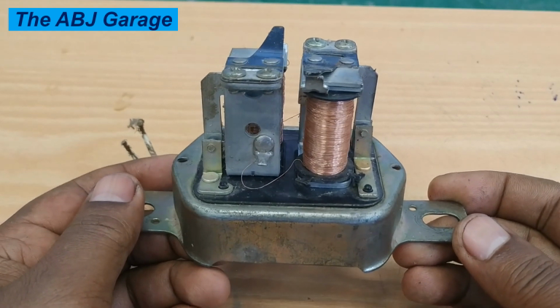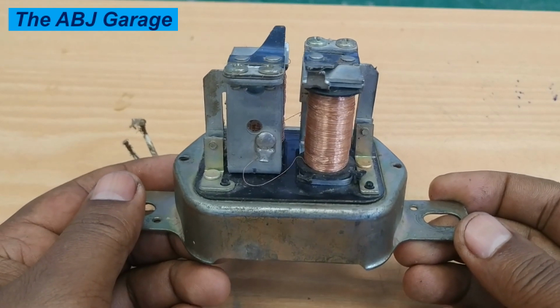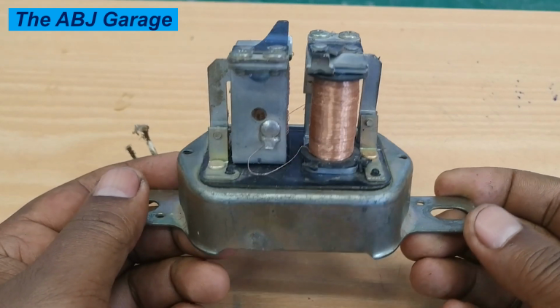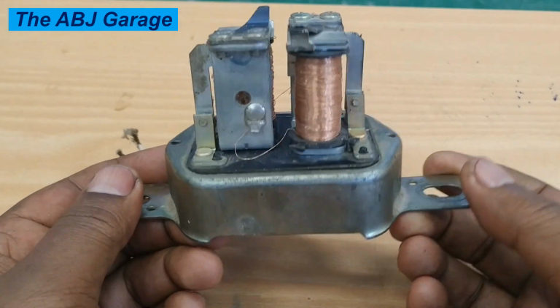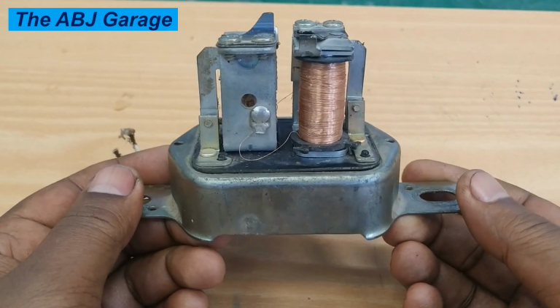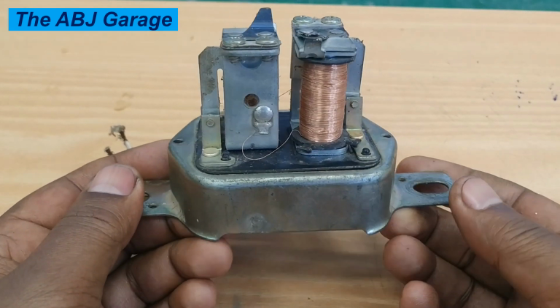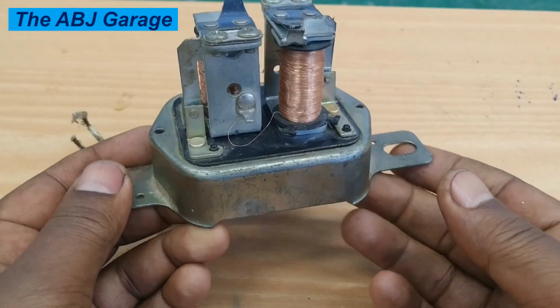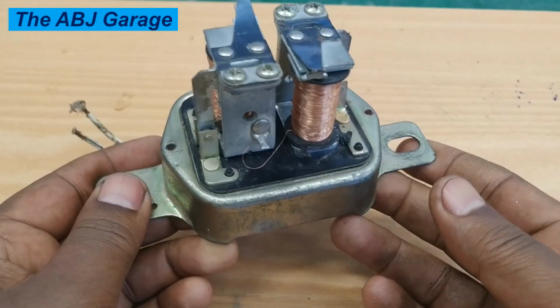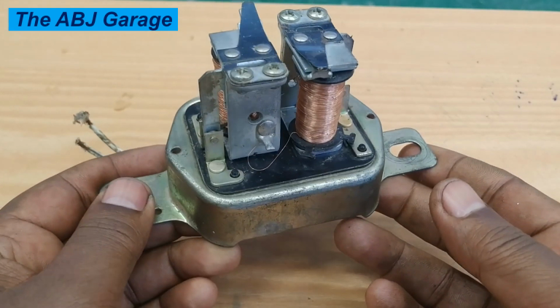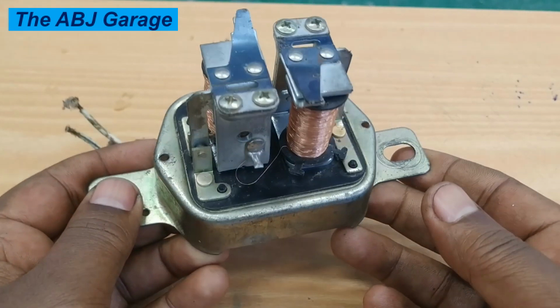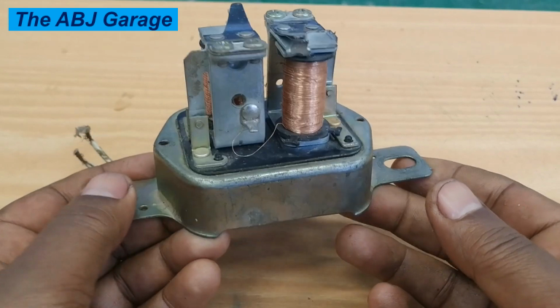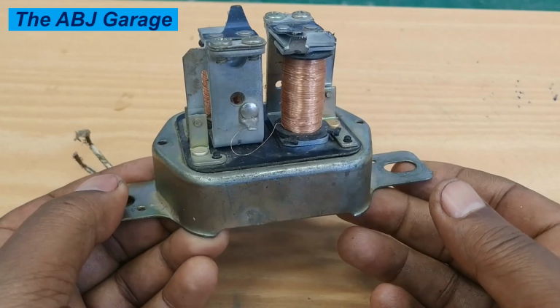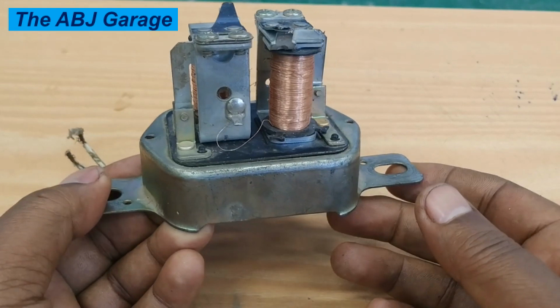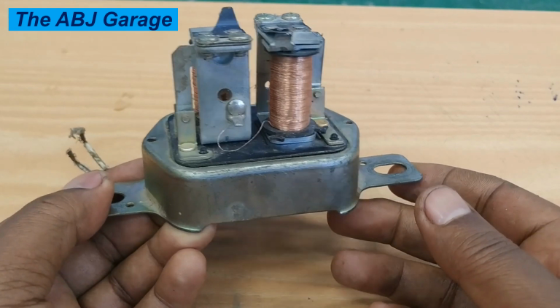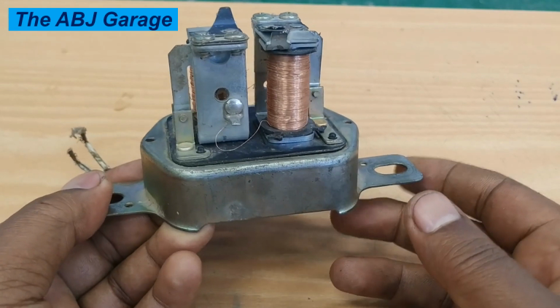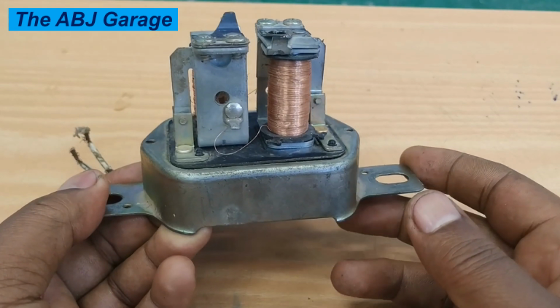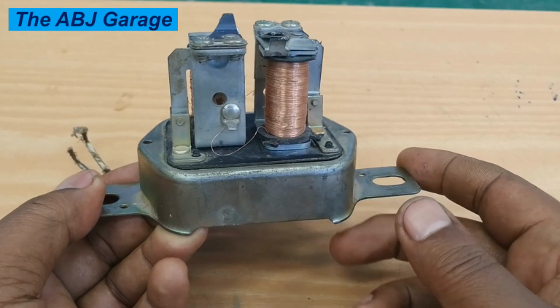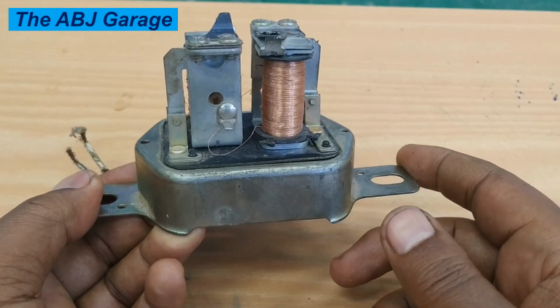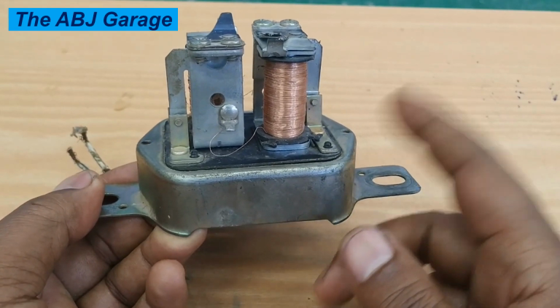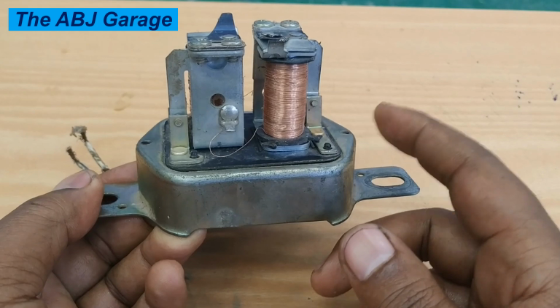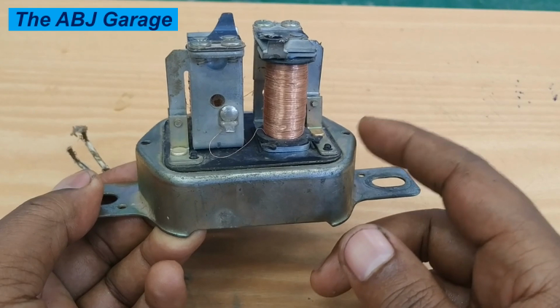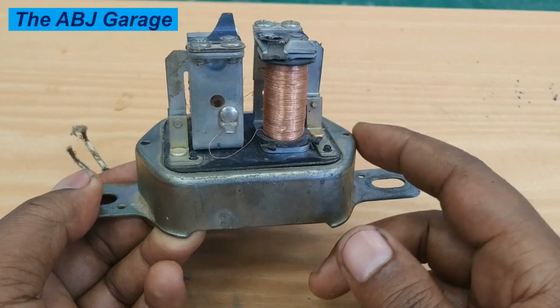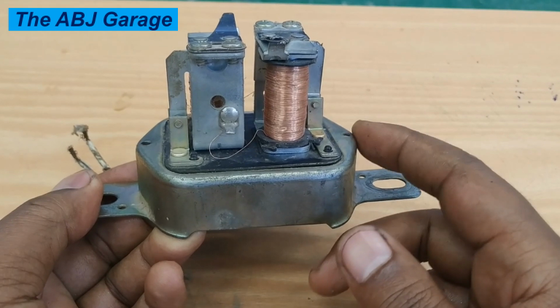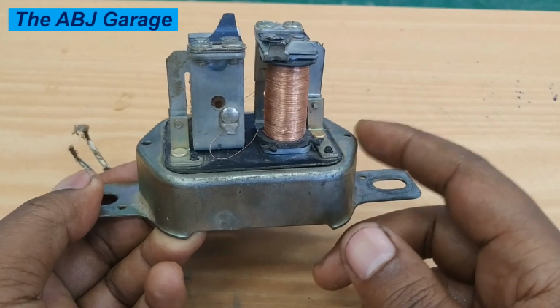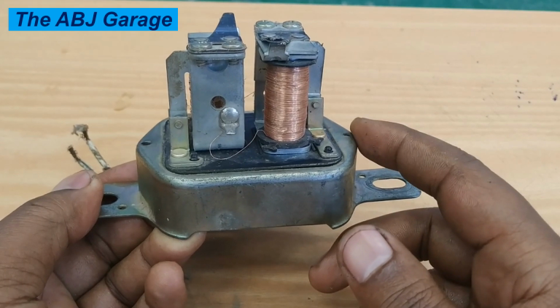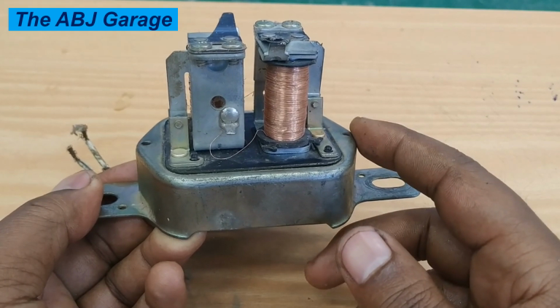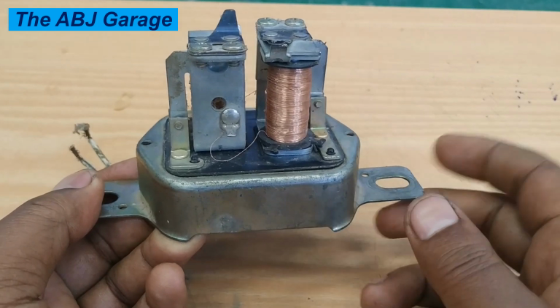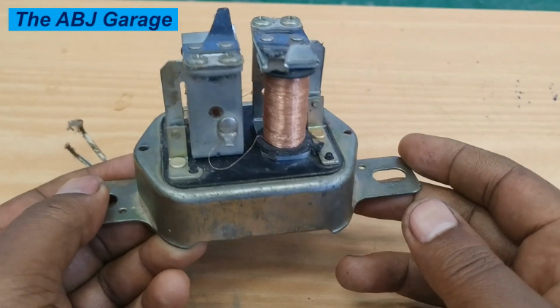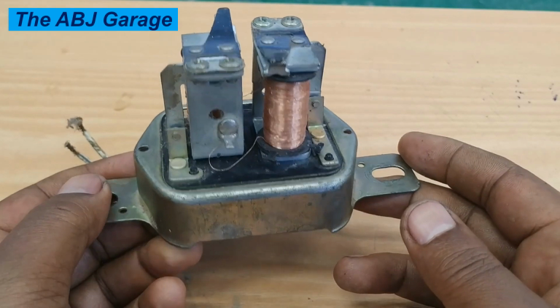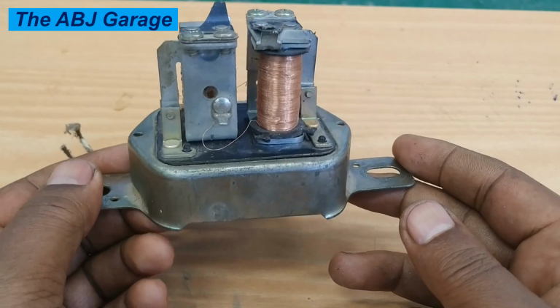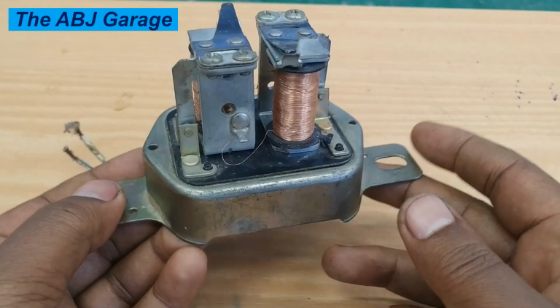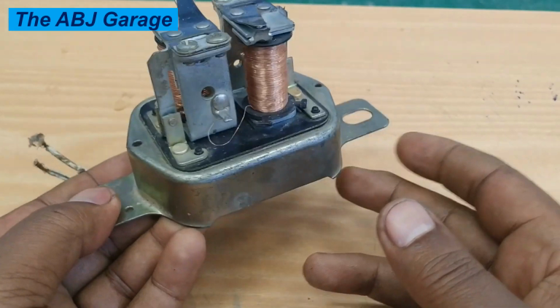Hello dear viewers, a very warm welcome to our channel. In this video we are going to have a look at how to adjust a point type regulator.